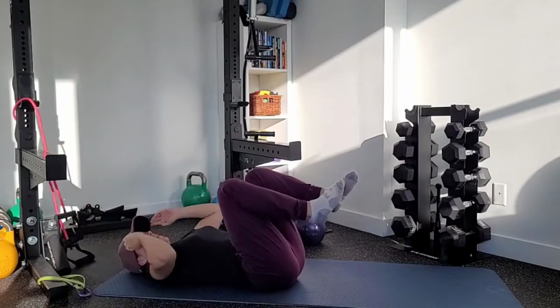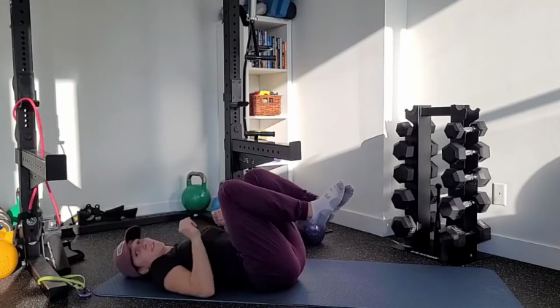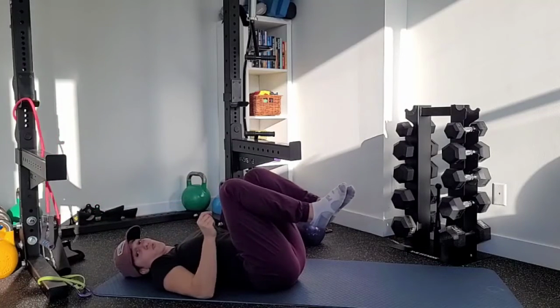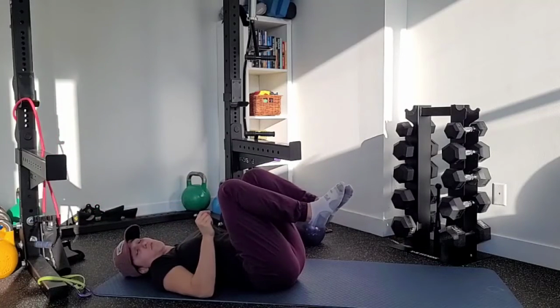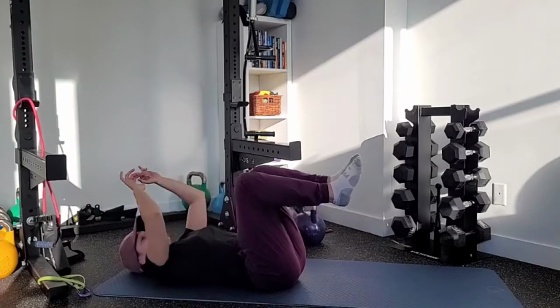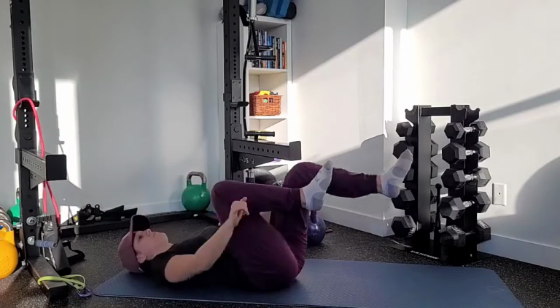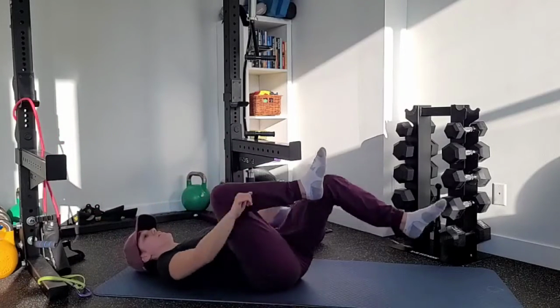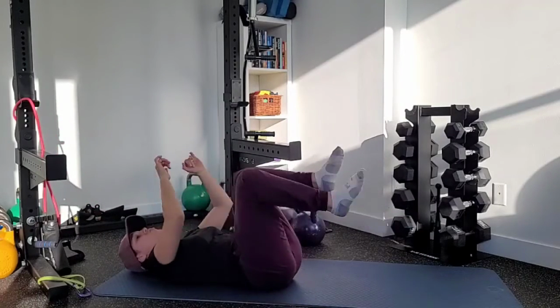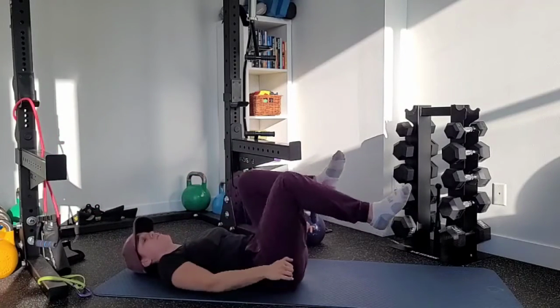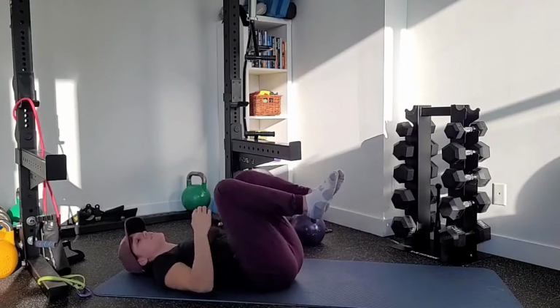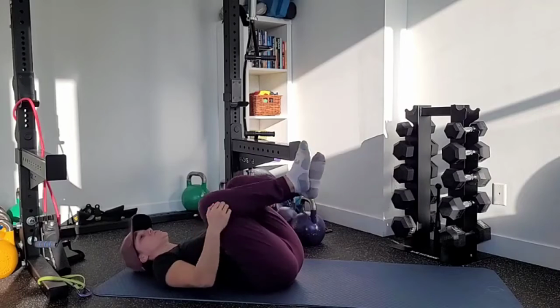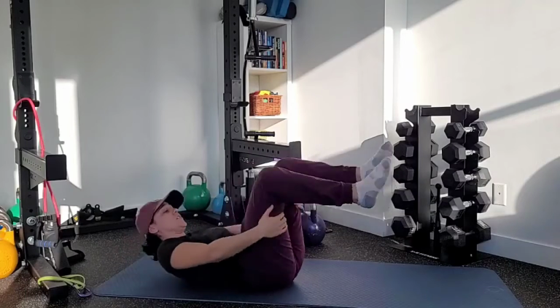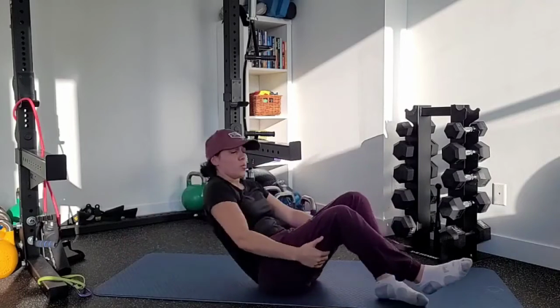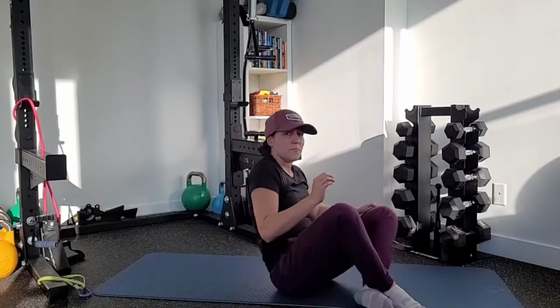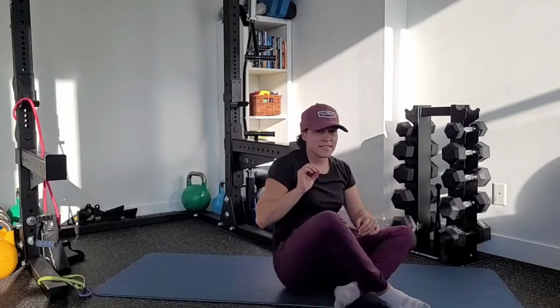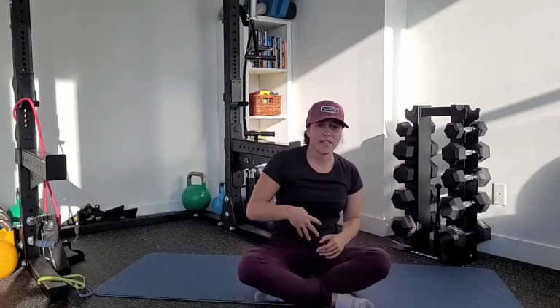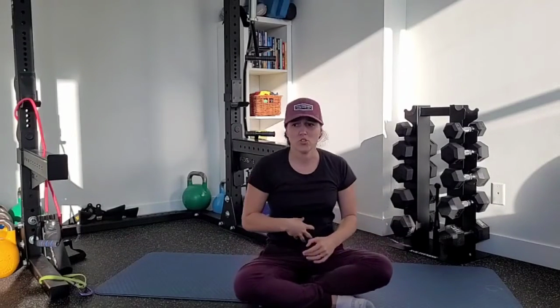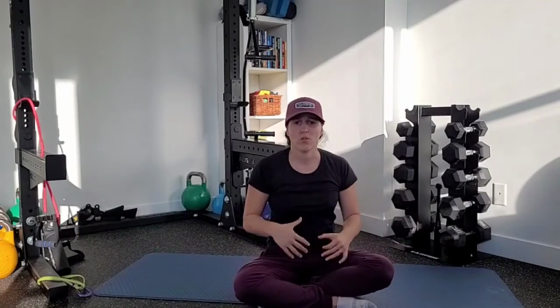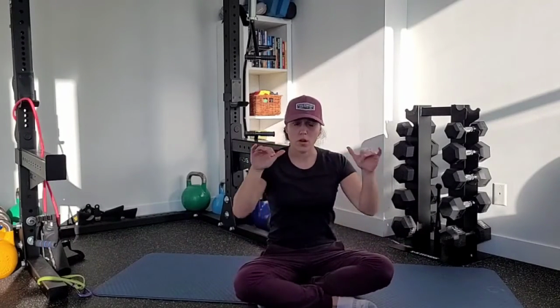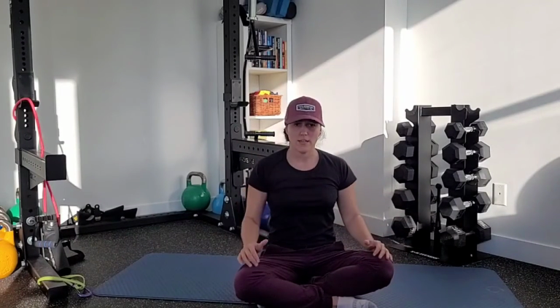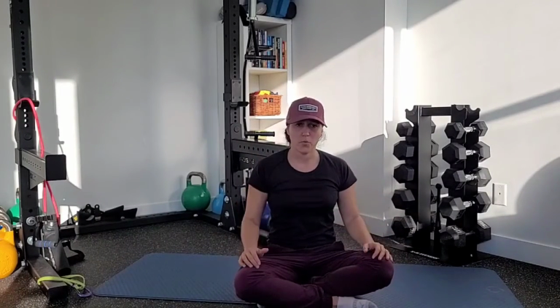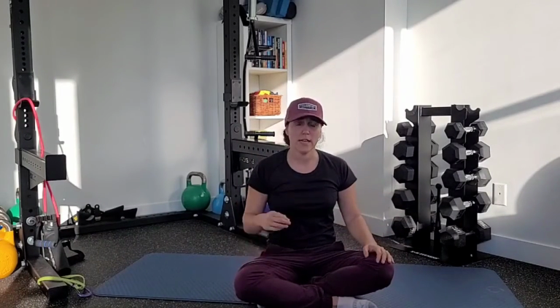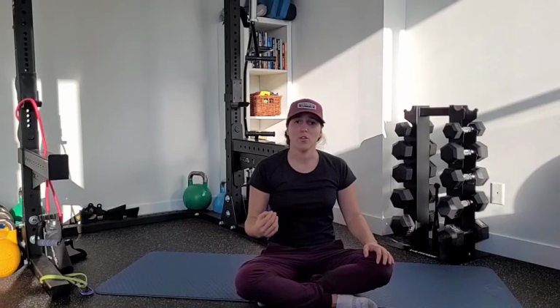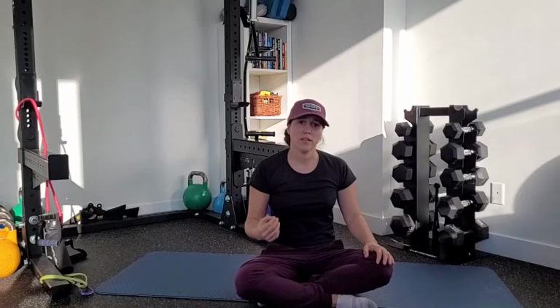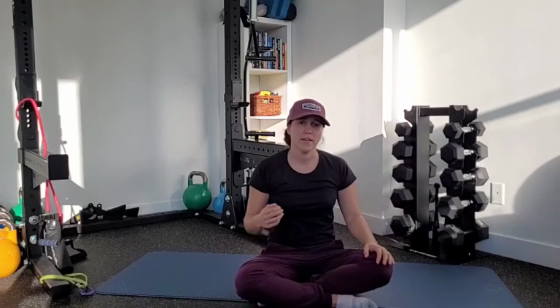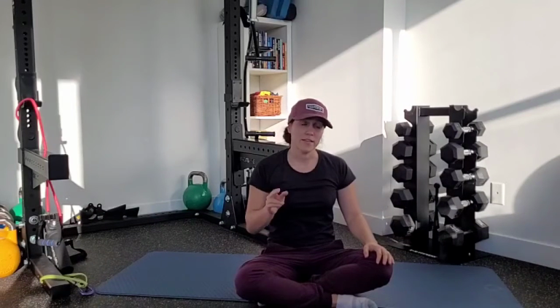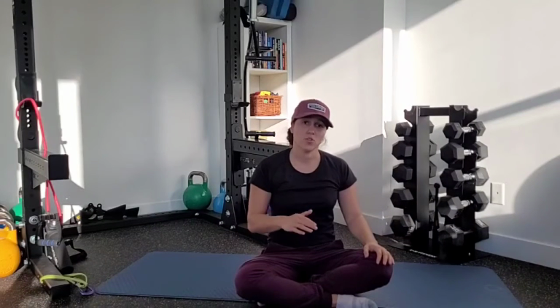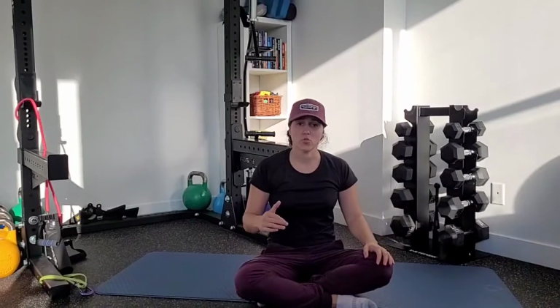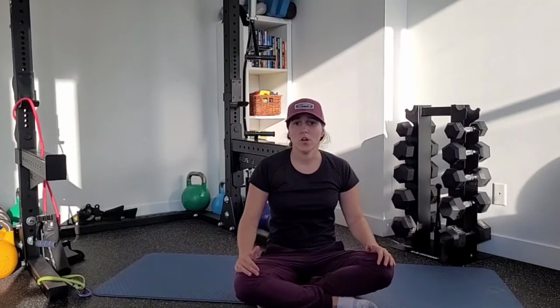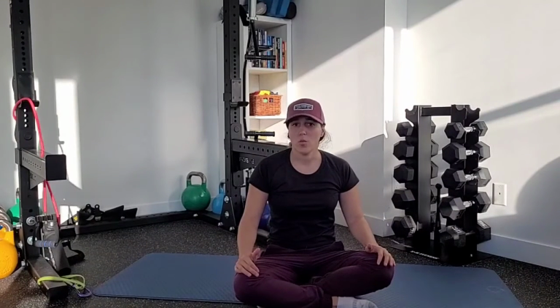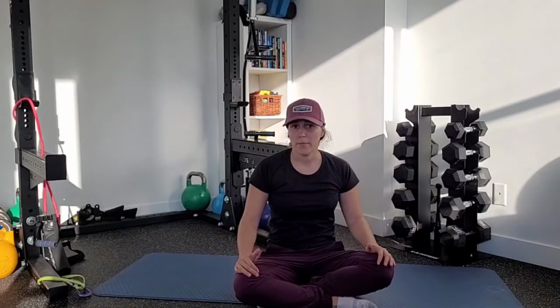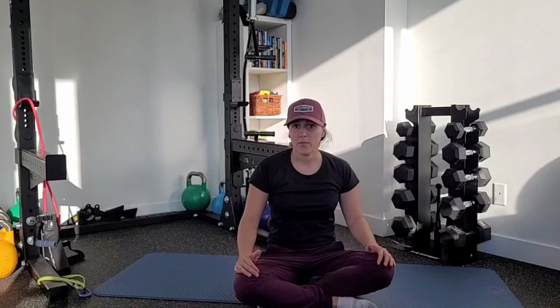Nice and controlled movements — we don't want to be moving super fast through this drill. We want to be maintaining that tension through our core as we pull down and lower the leg, keeping it nice and slow and controlled.